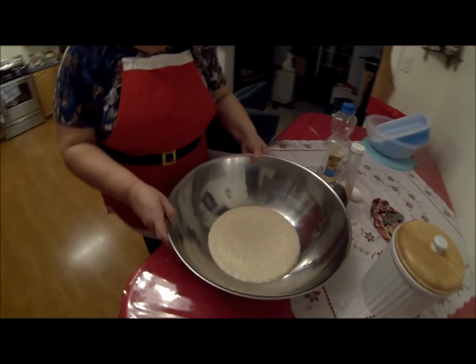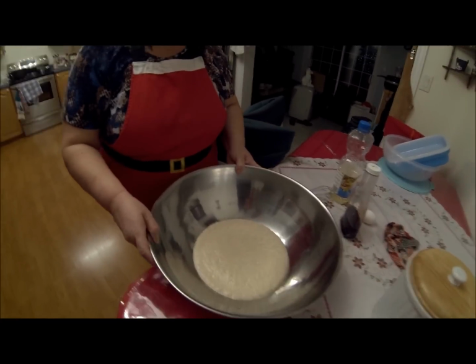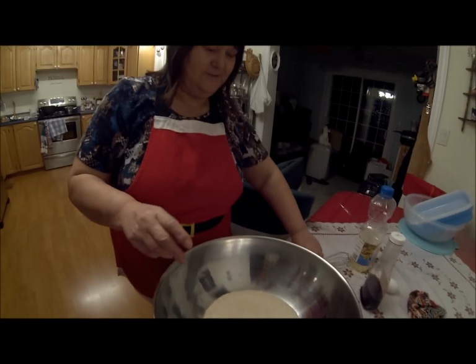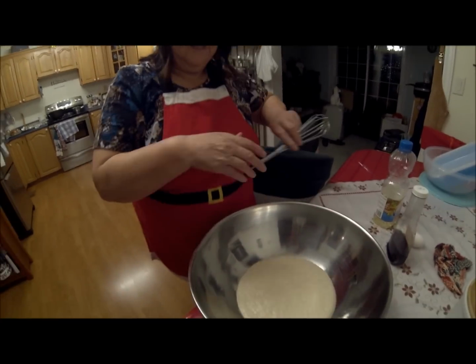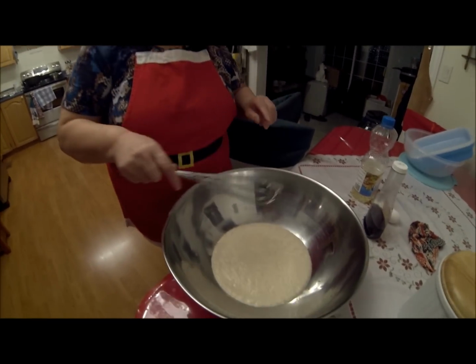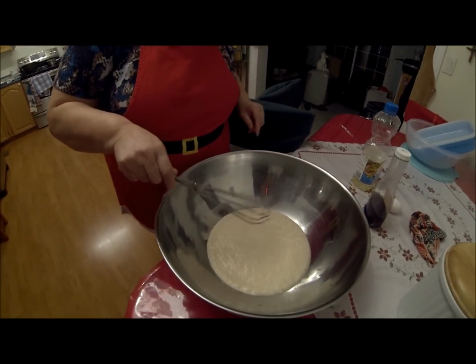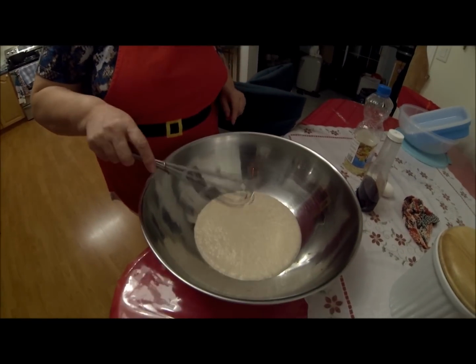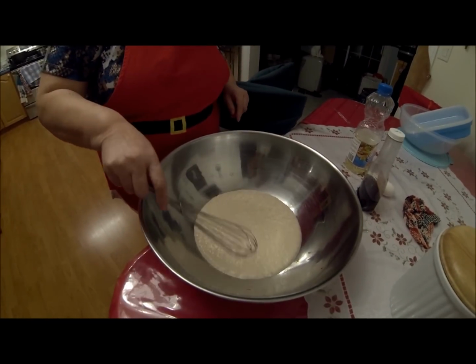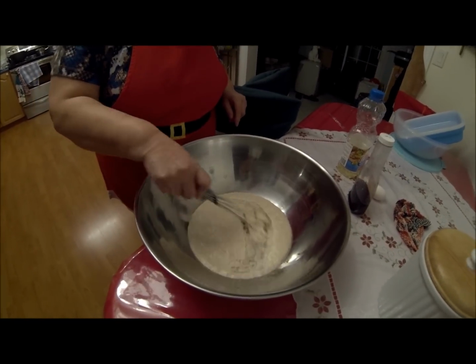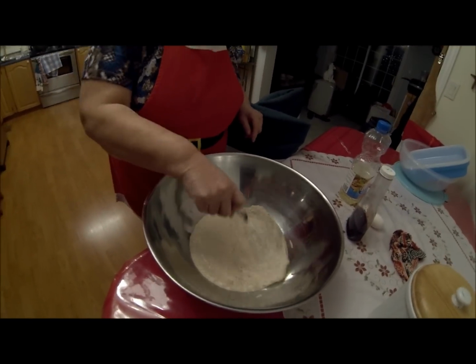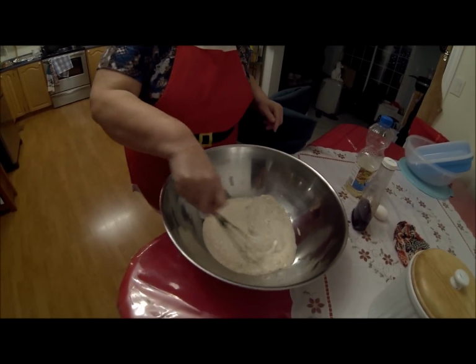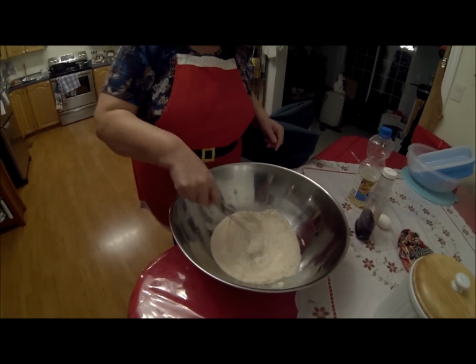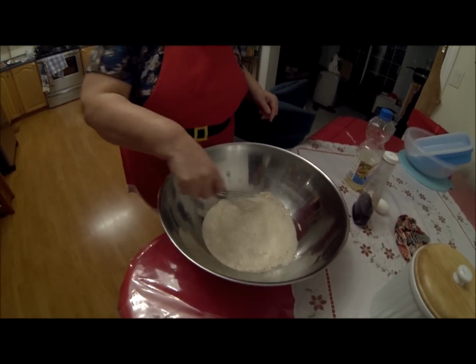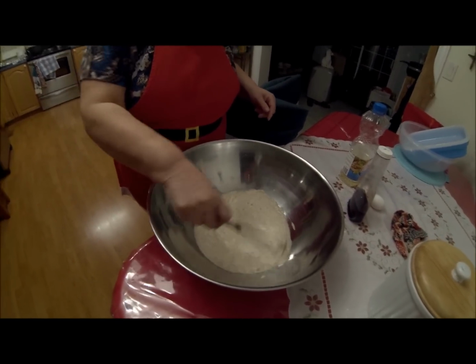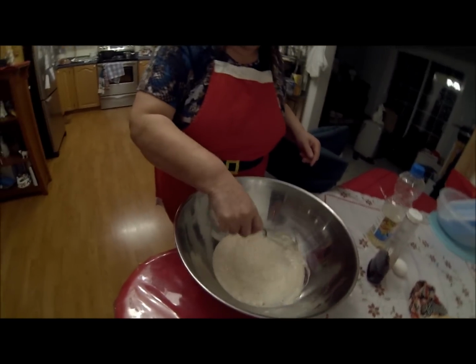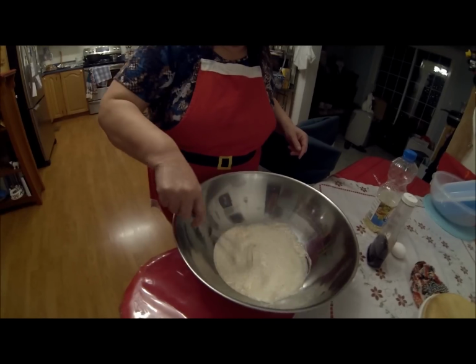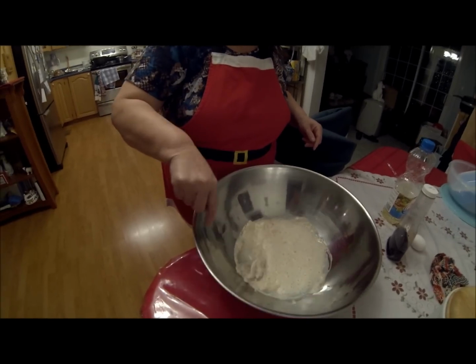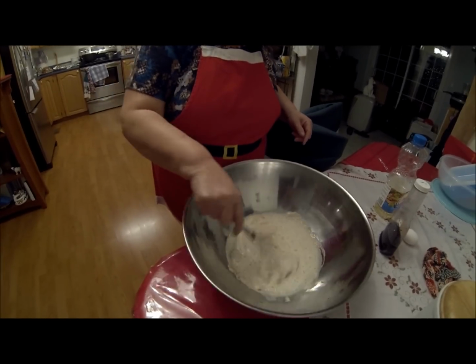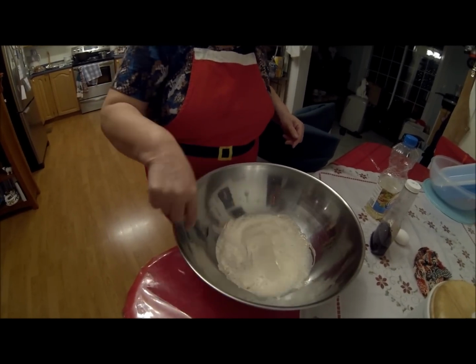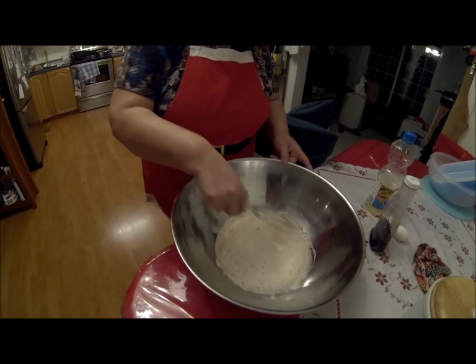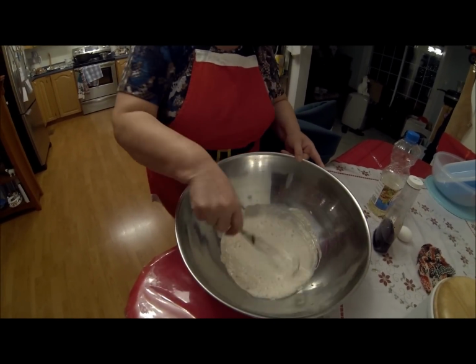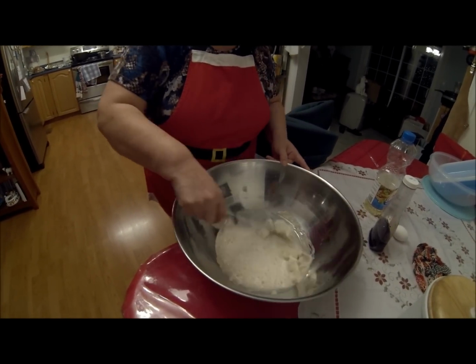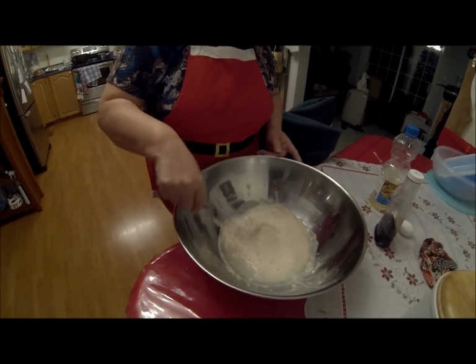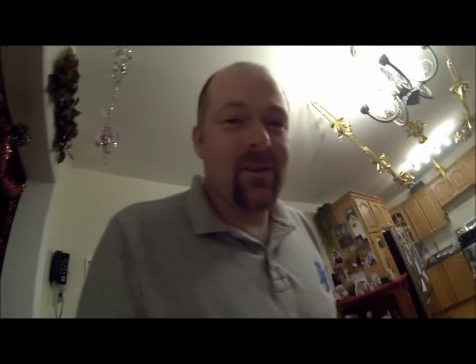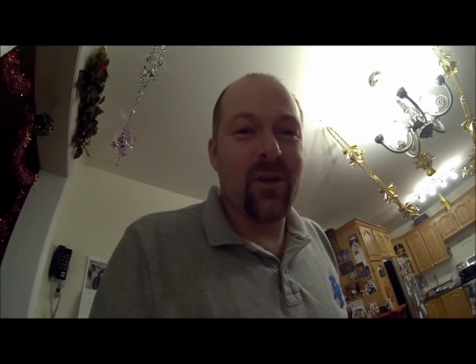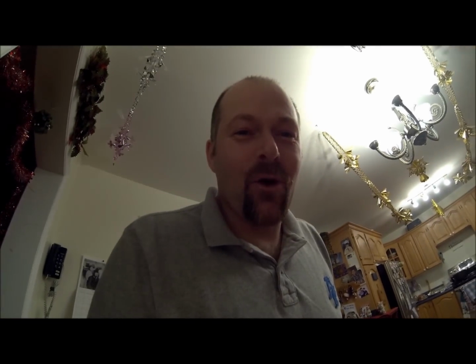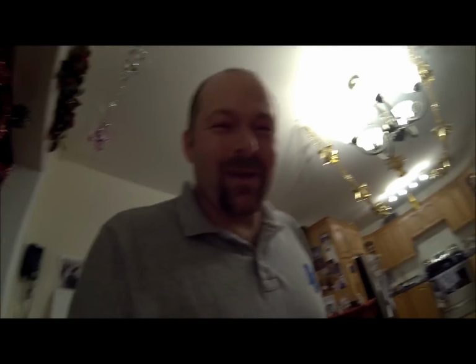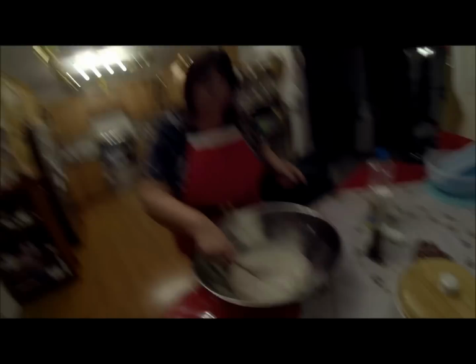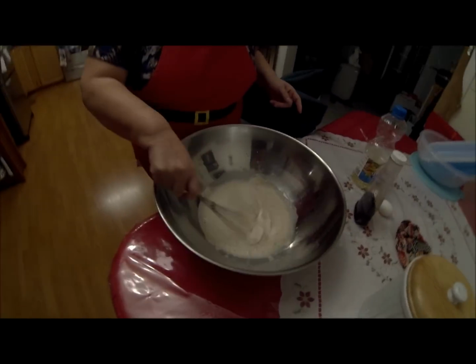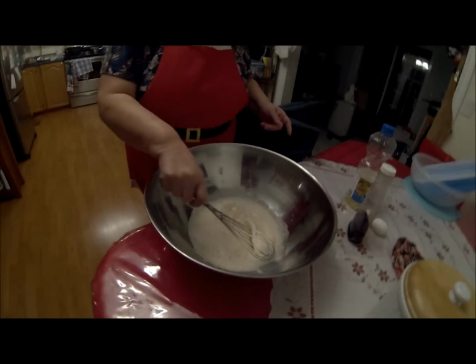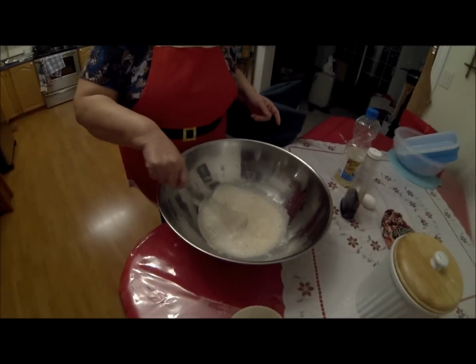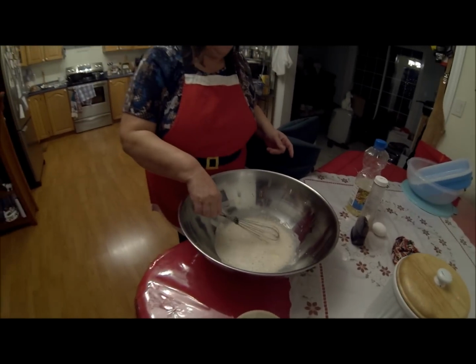The yeast has risen there, good enough I think. How long was that, roughly 15 minutes or so? Yeah, it's like 10 to 15 minutes and it starts getting frothy like that. It kind of smells like when you're making homebrew. Yep, that's just what it smells like.